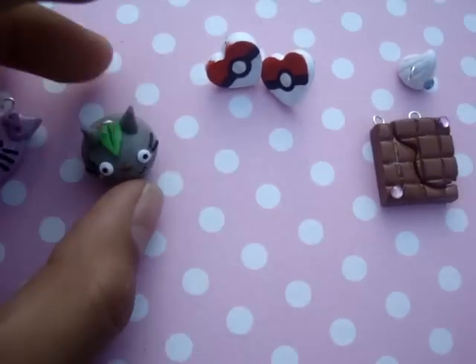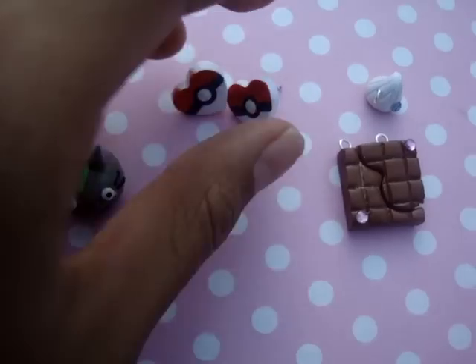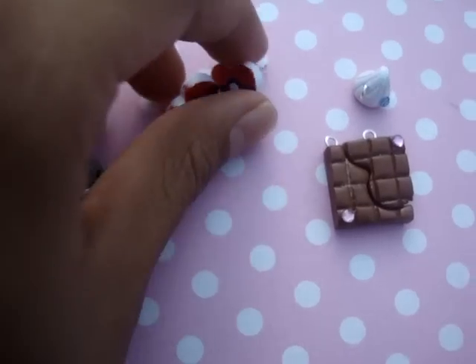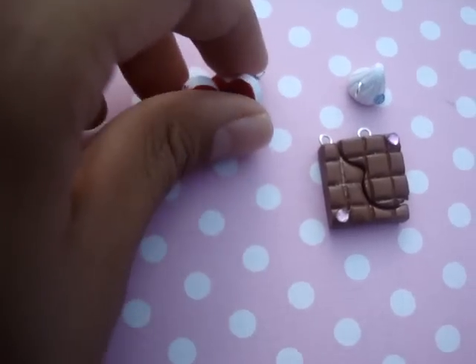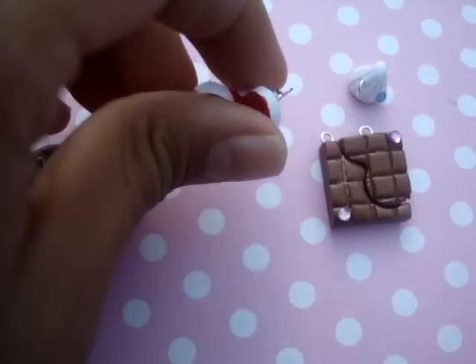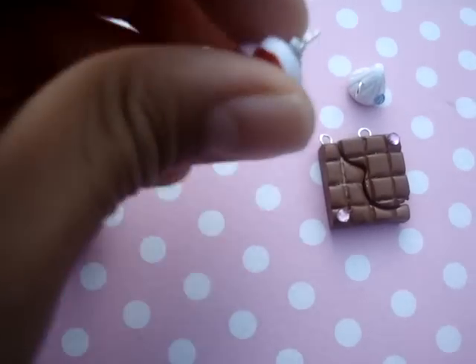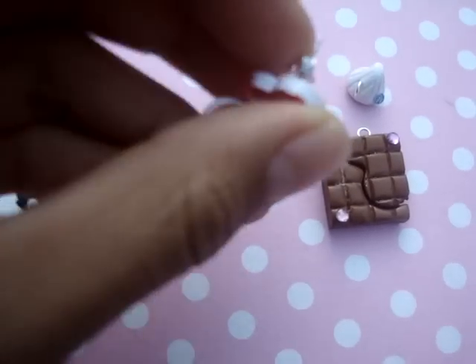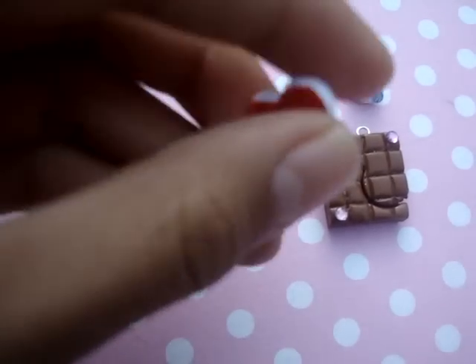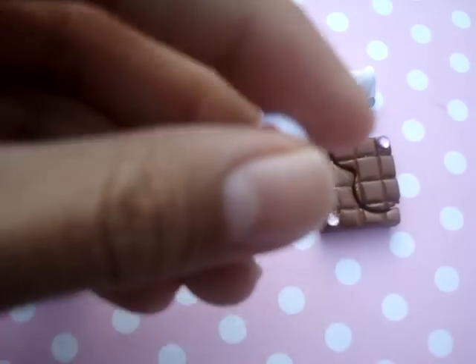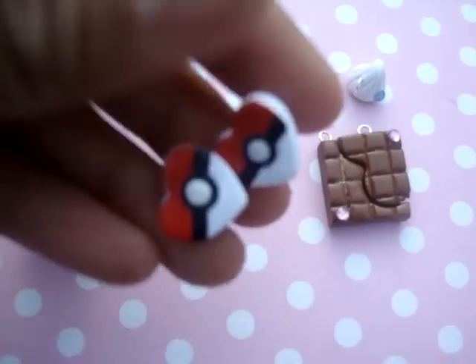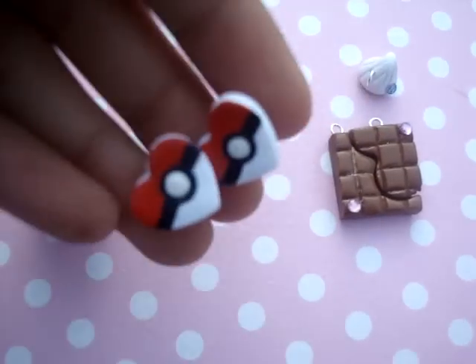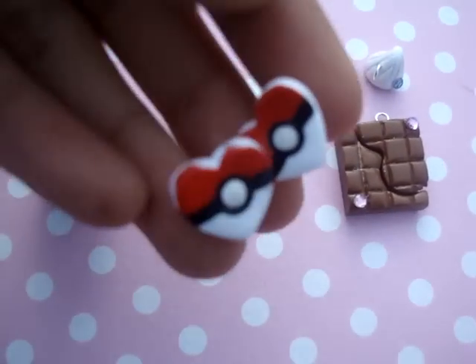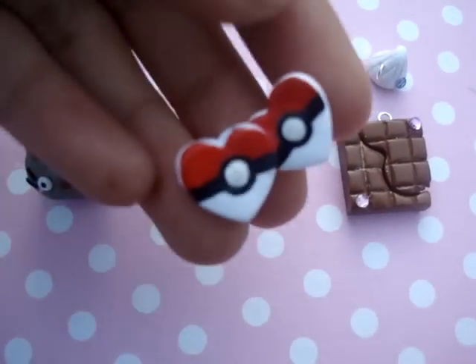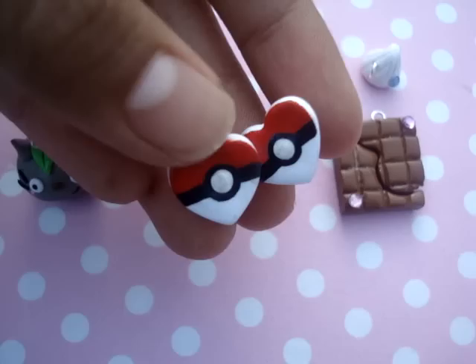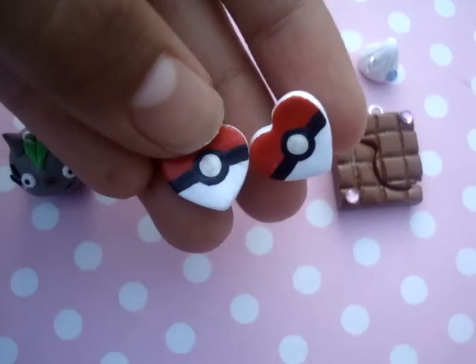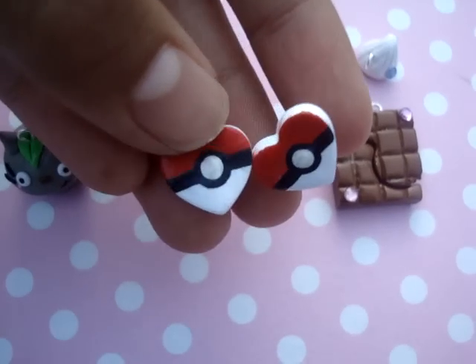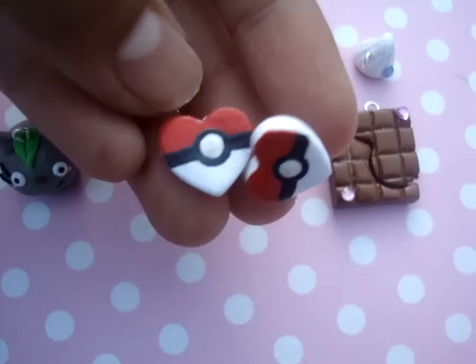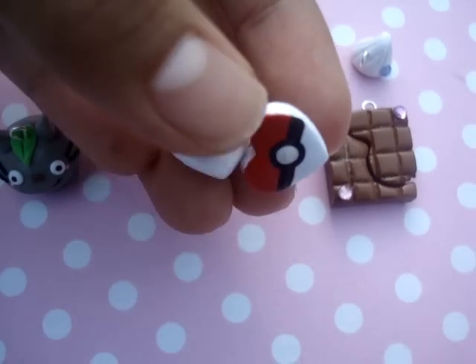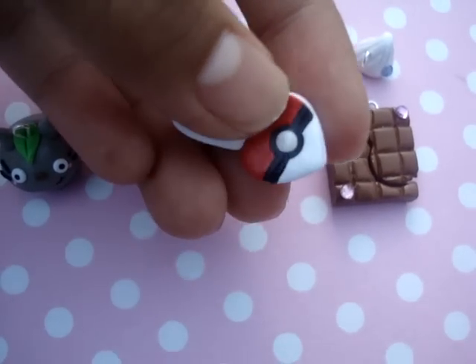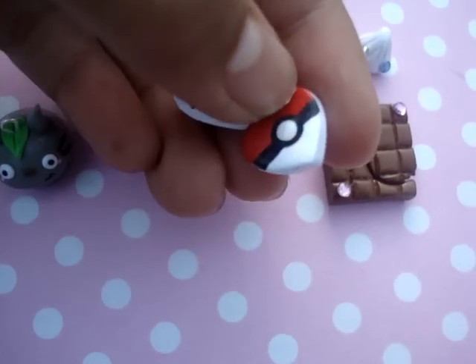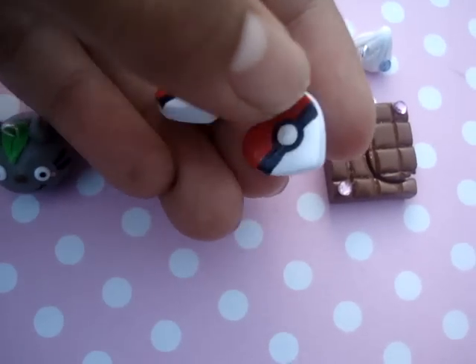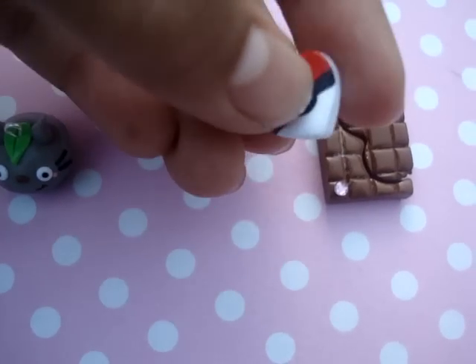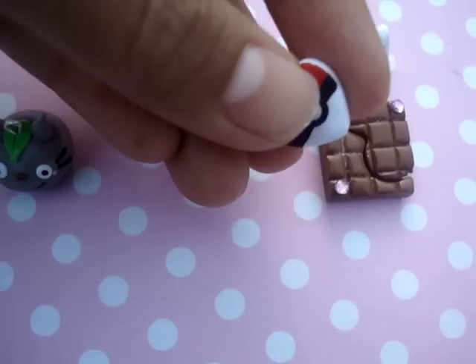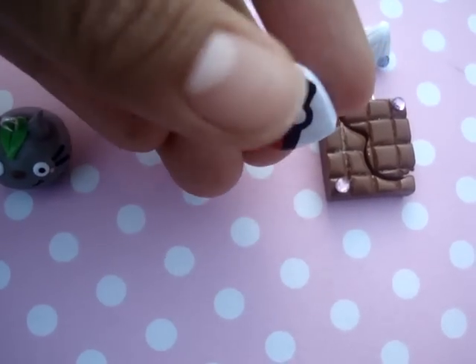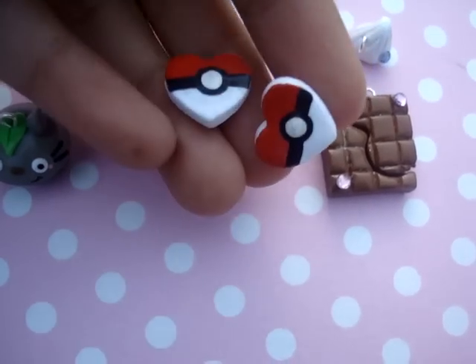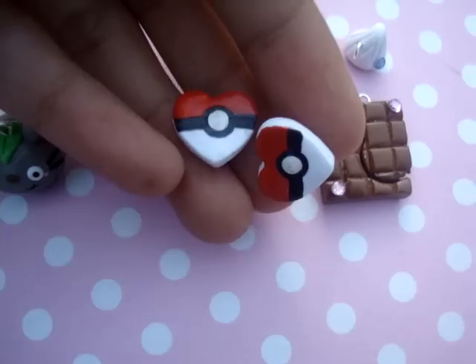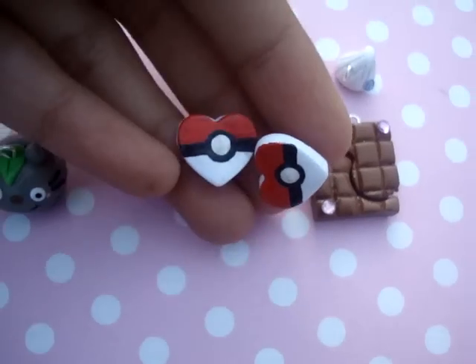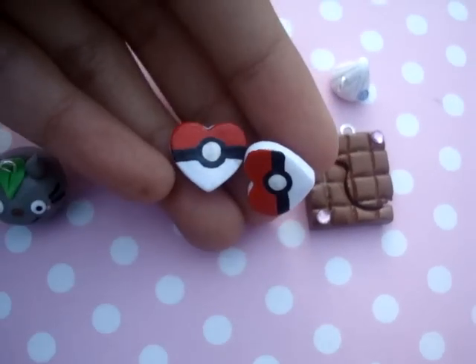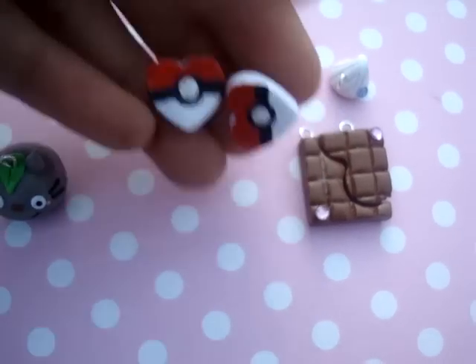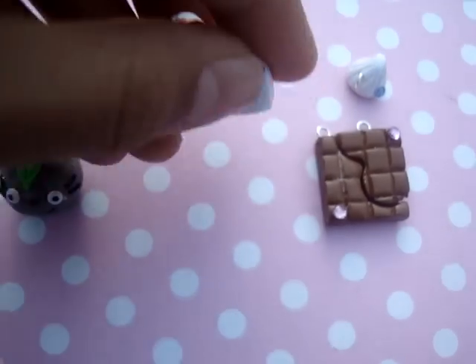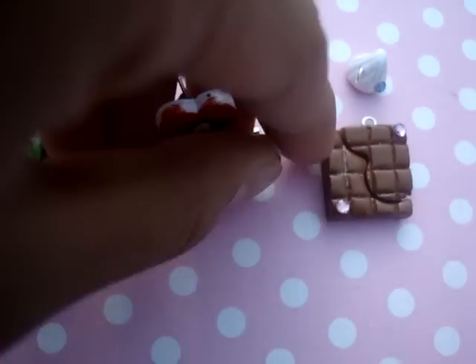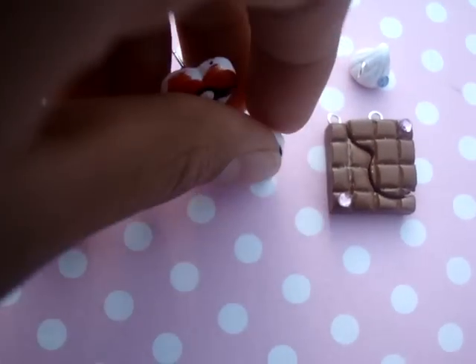I also listed these really adorable Pokeball earrings, and they're in the shape of hearts.